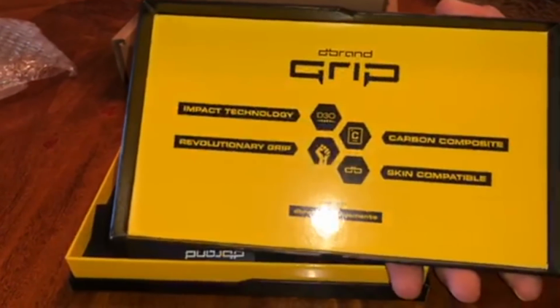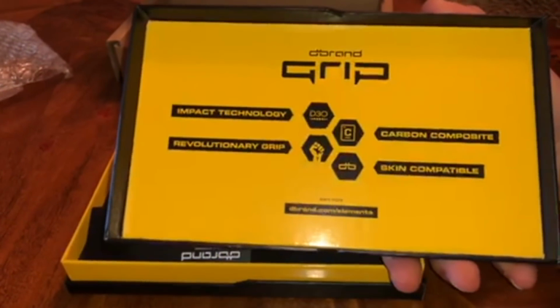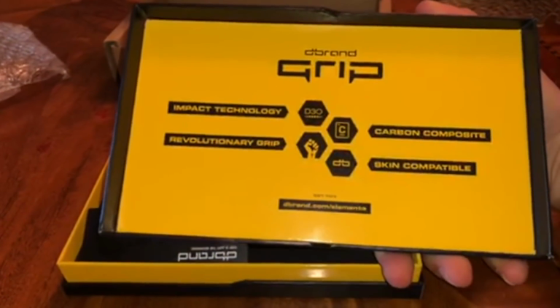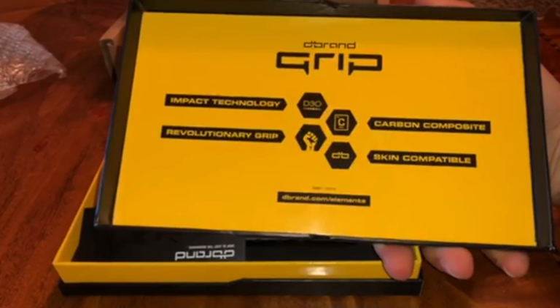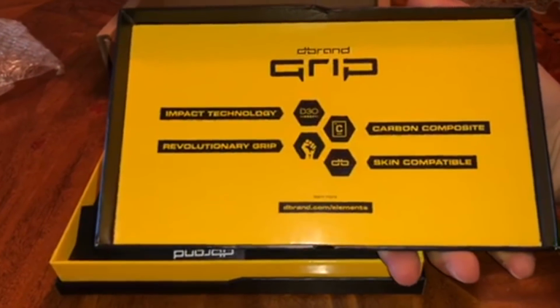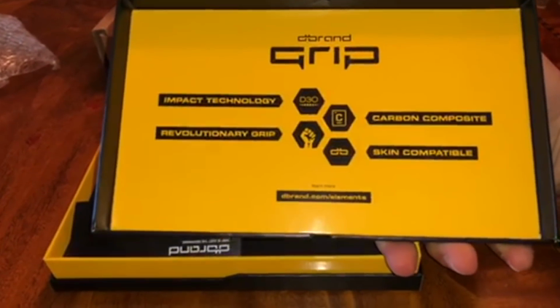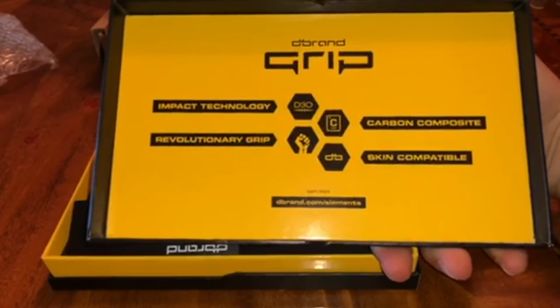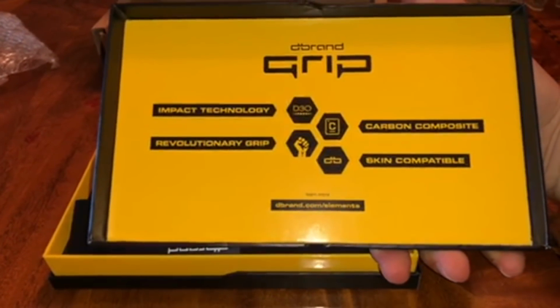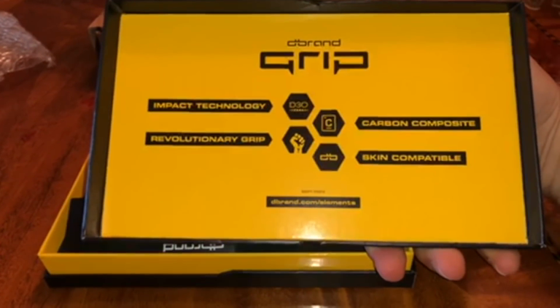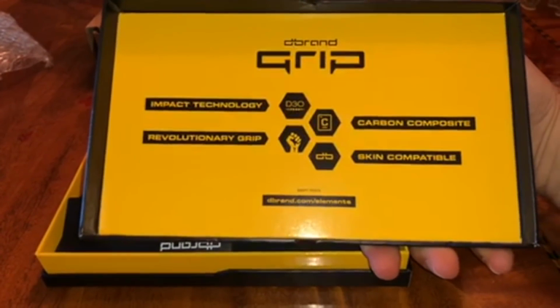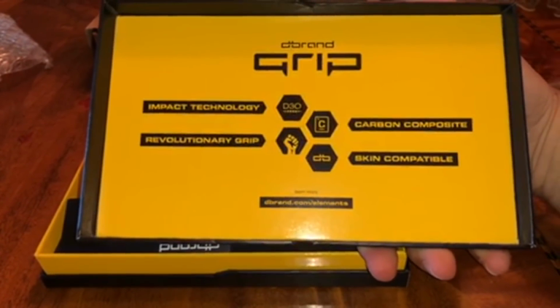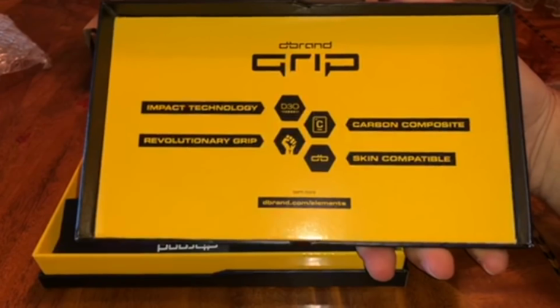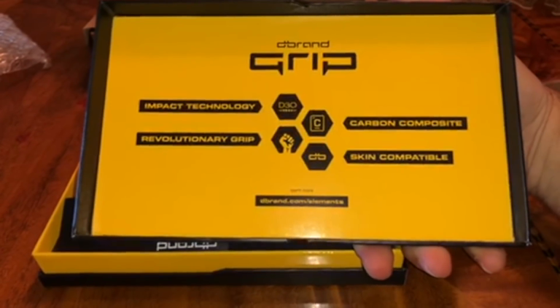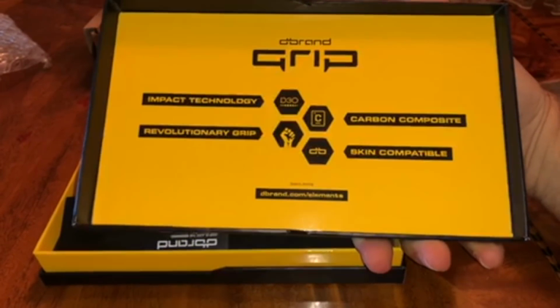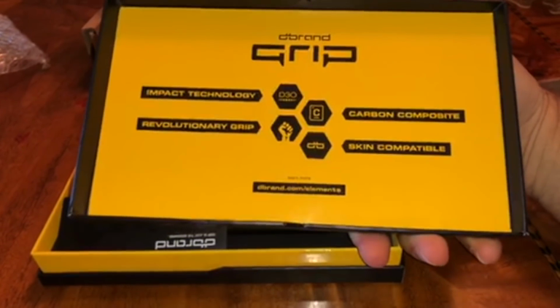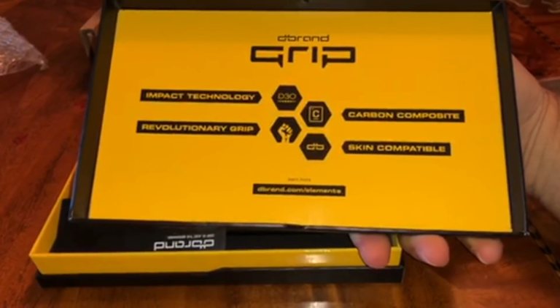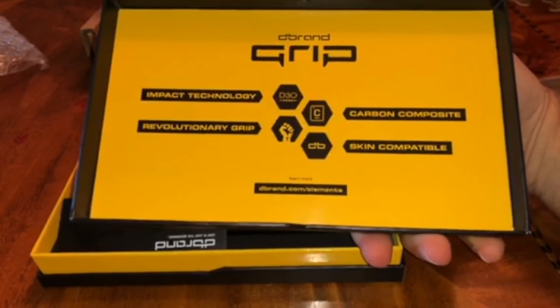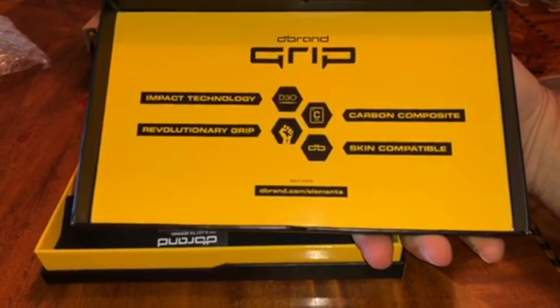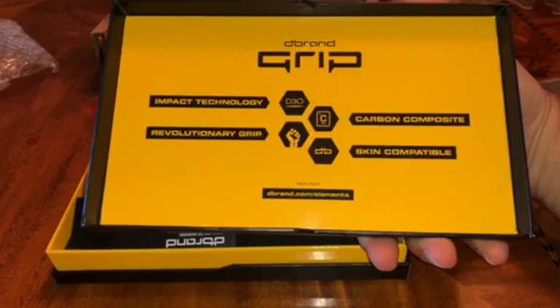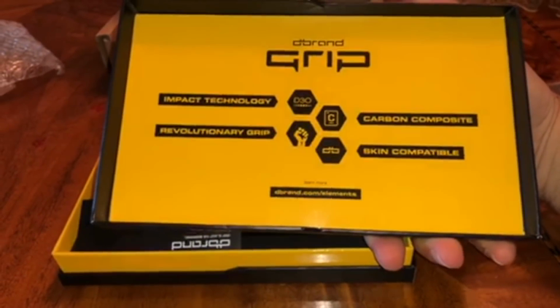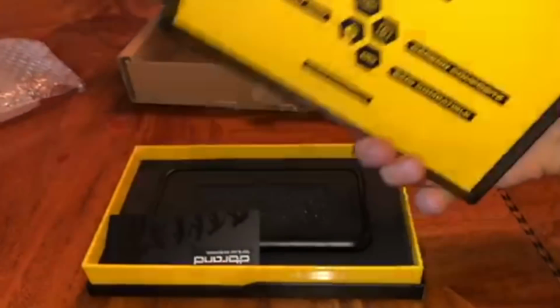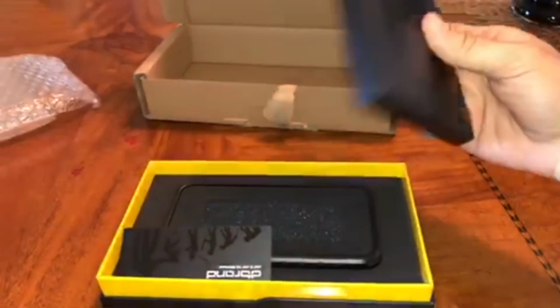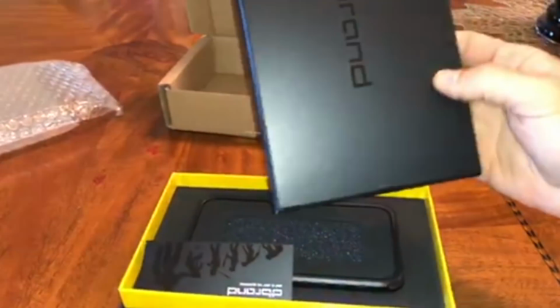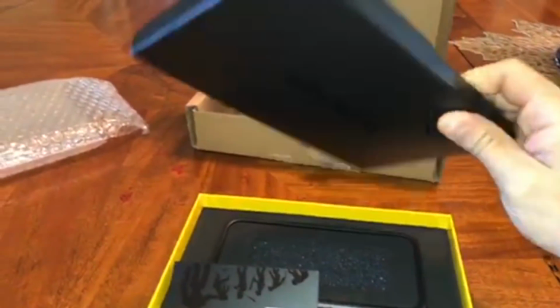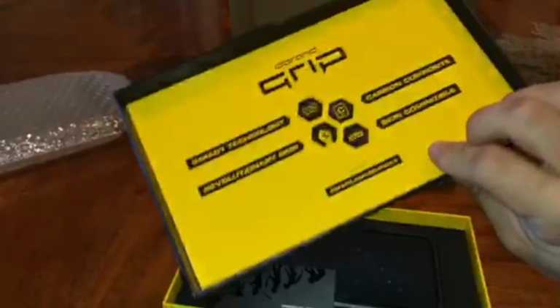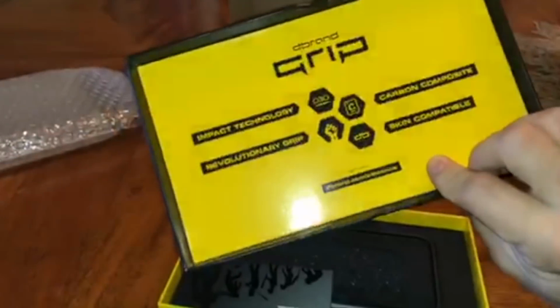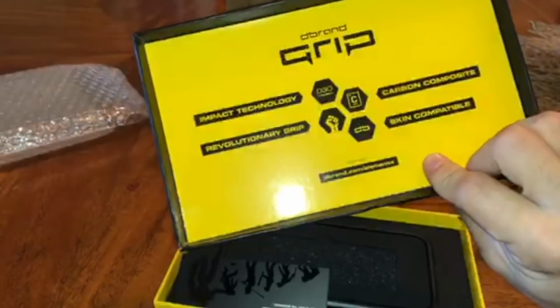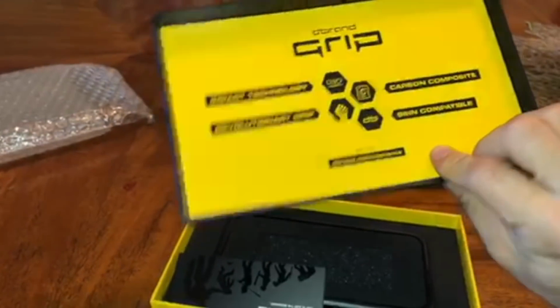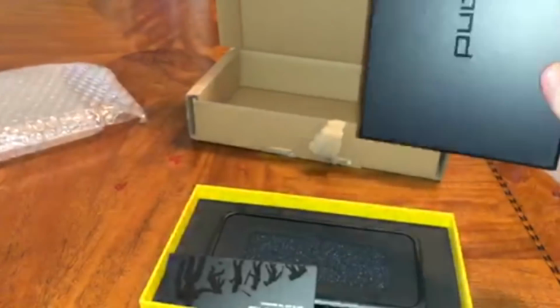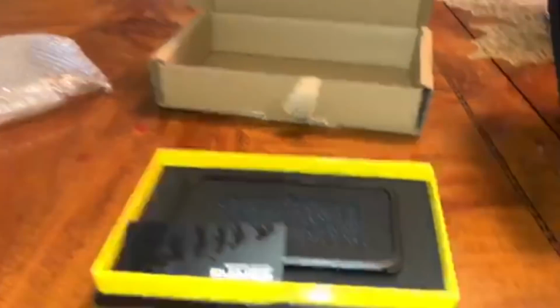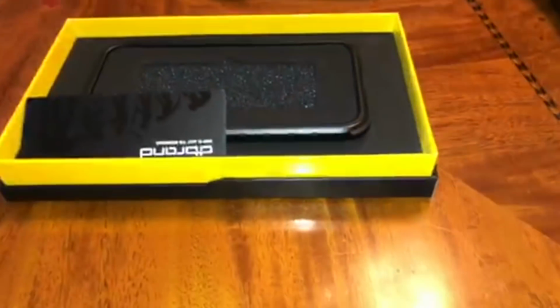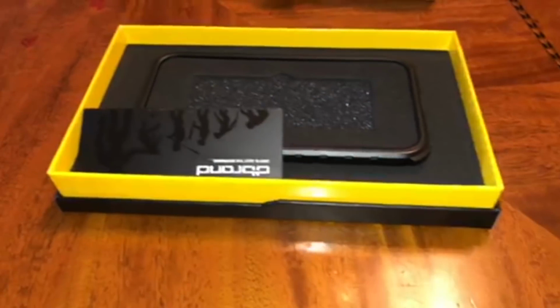Yeah, so there you go — dbrand impact technology, revolutionary grip, carbon composite skin, compatible... and that's what's inside this box. Really nice packaging.